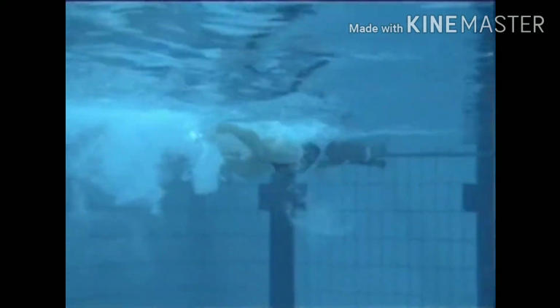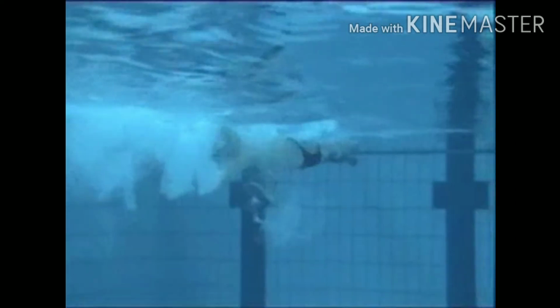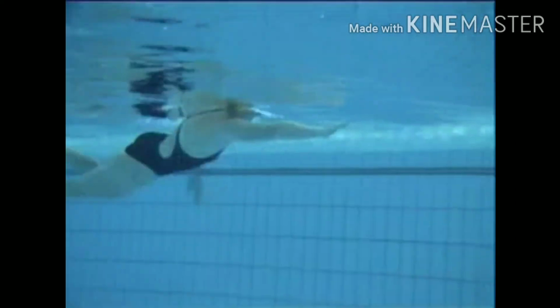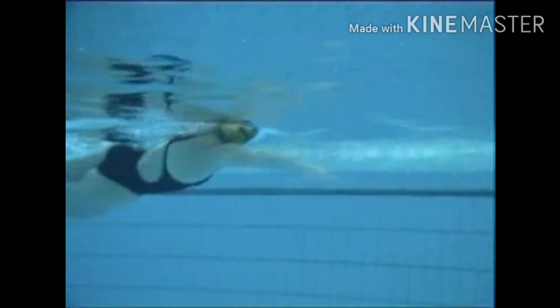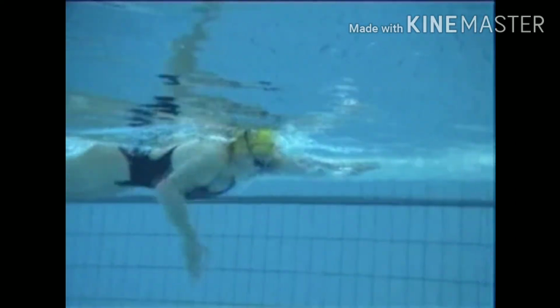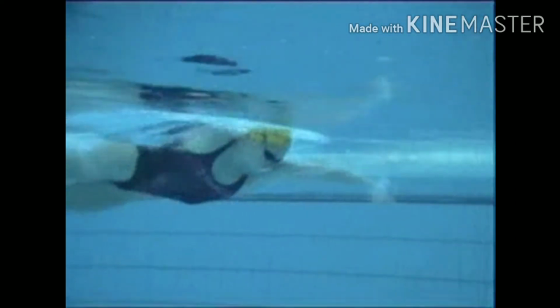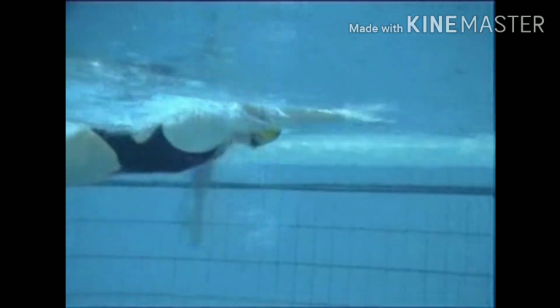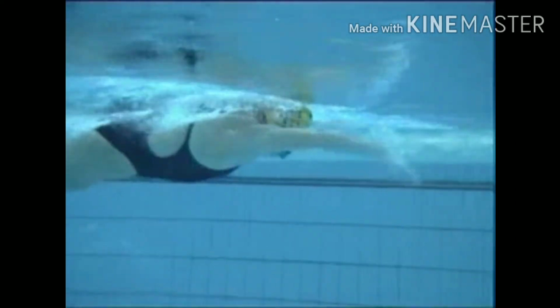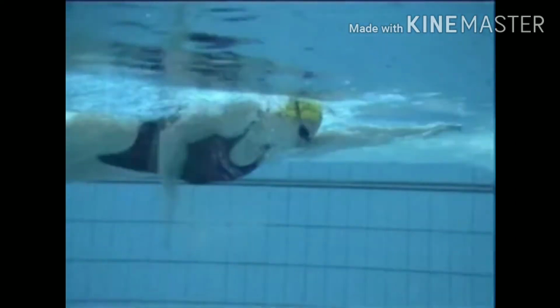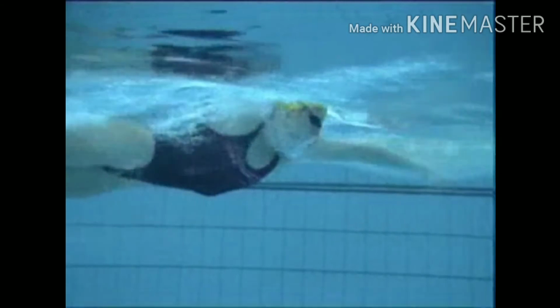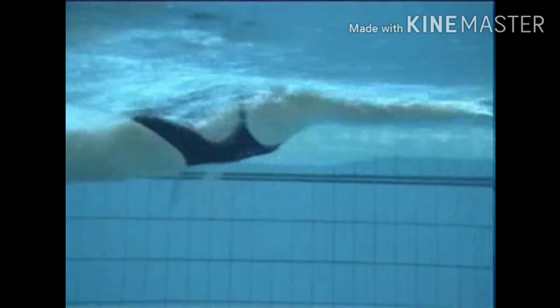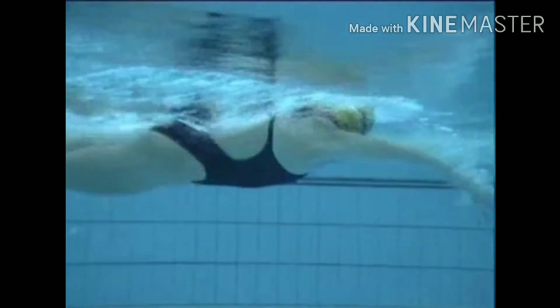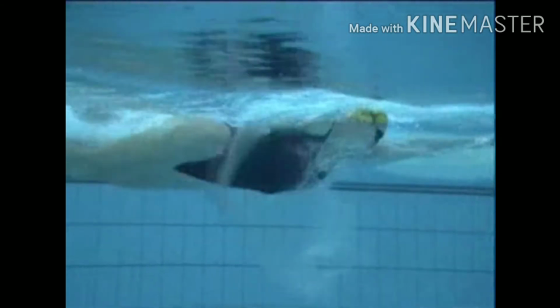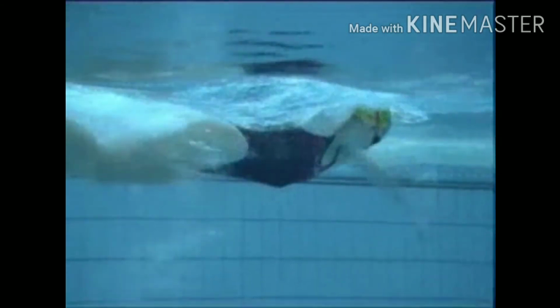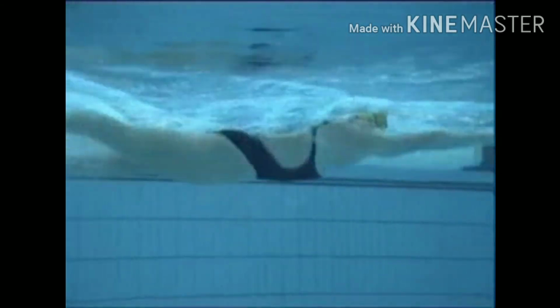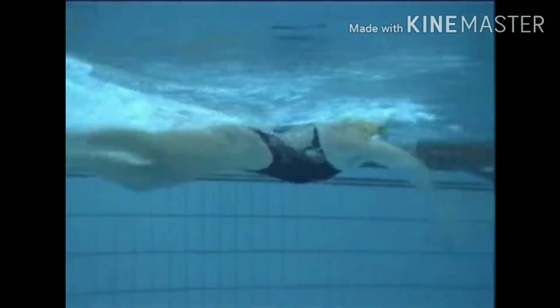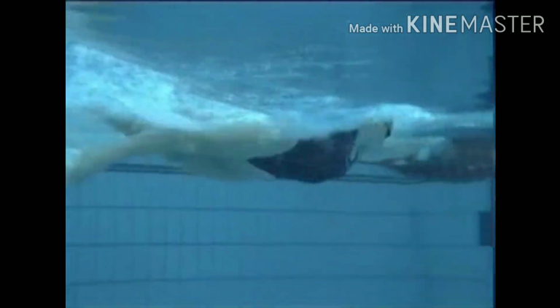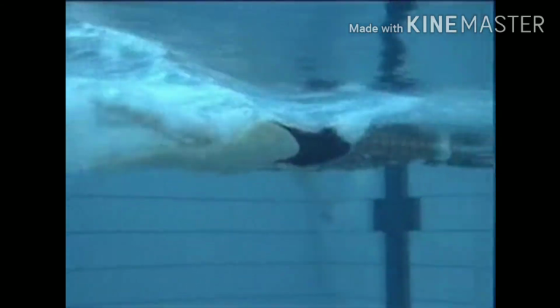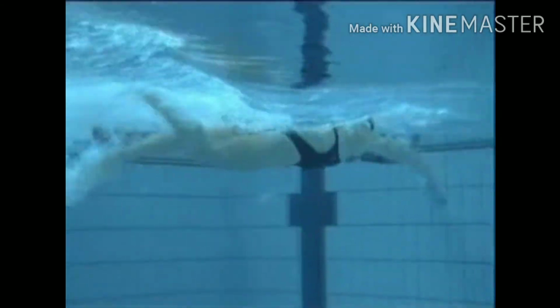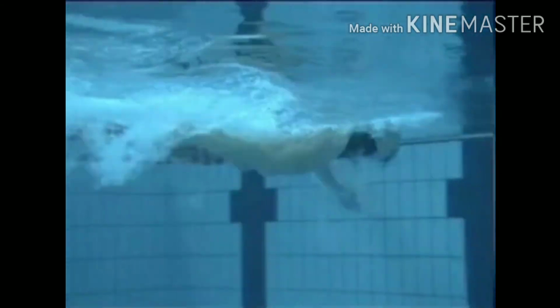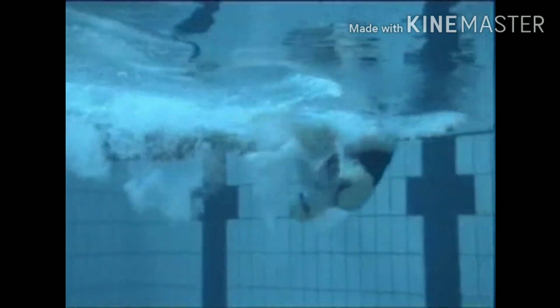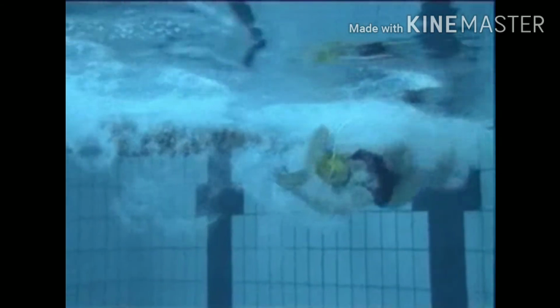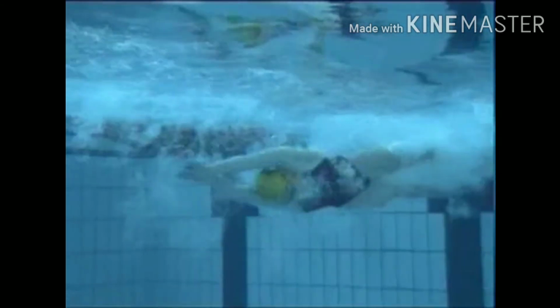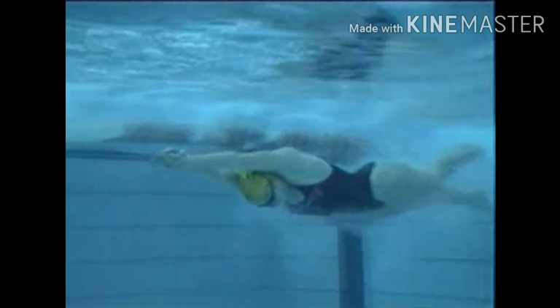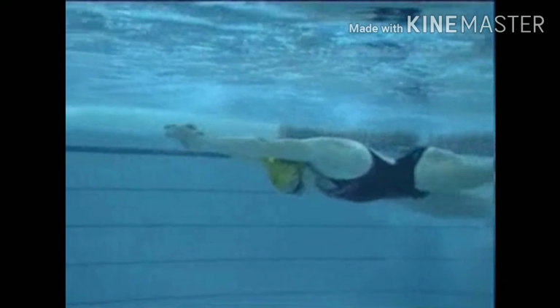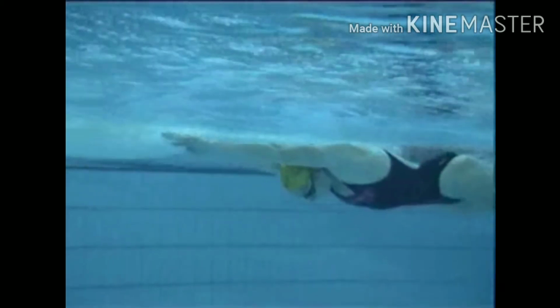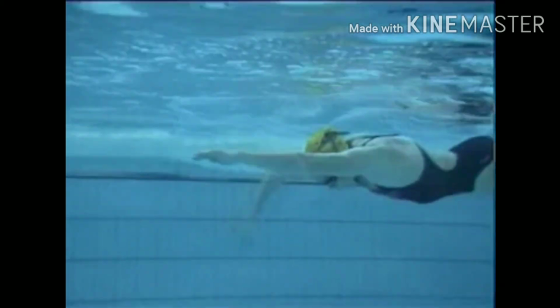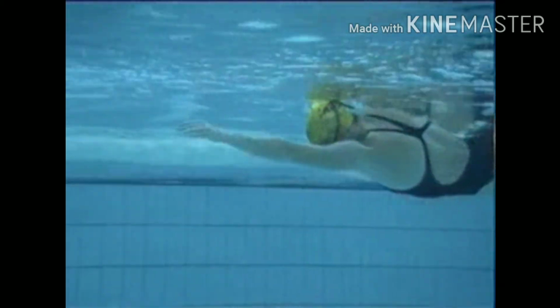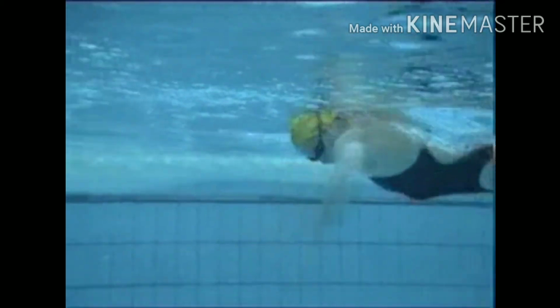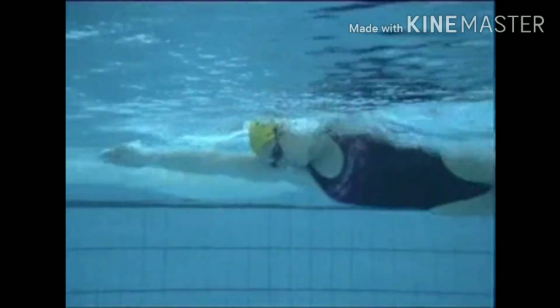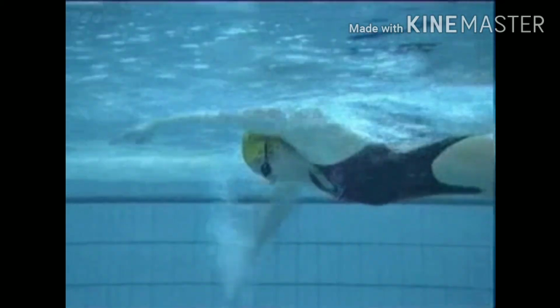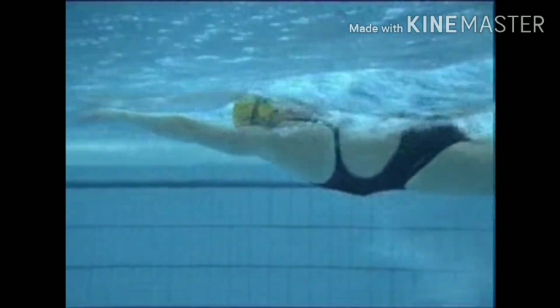Now a close-up view of the turn: swimming in, watch the head drop, tumble, hands stay nice and tight to the body, coming out, streamline.